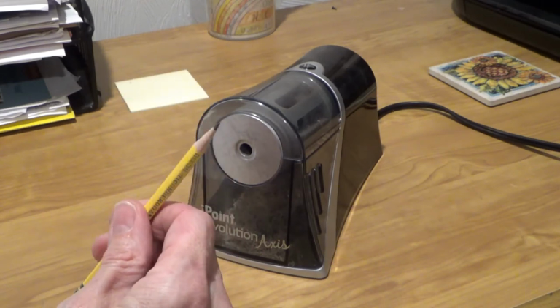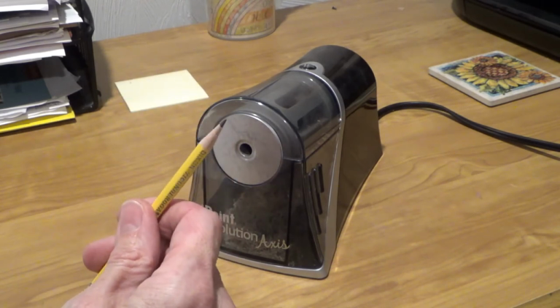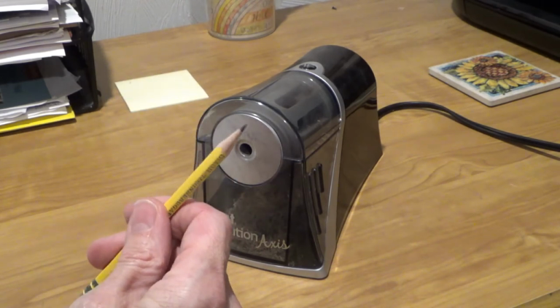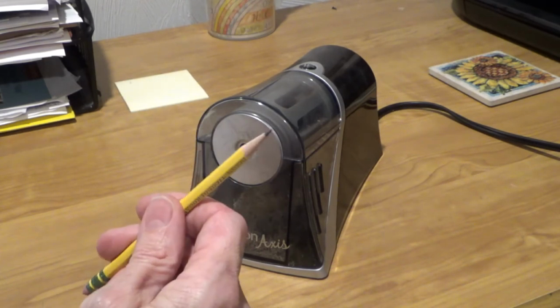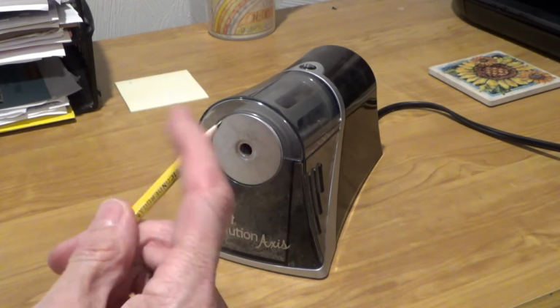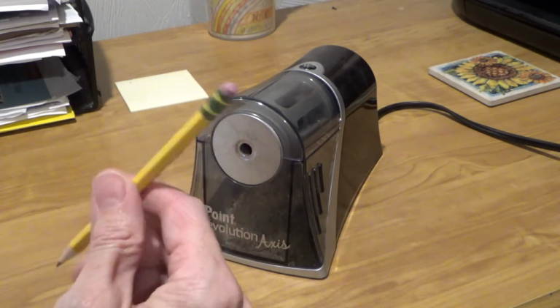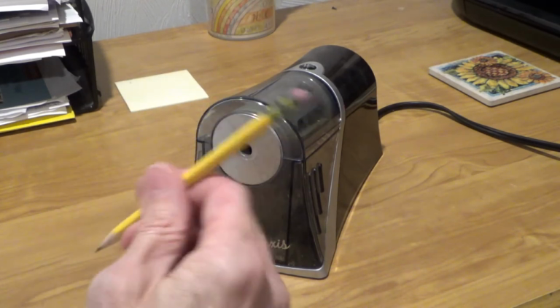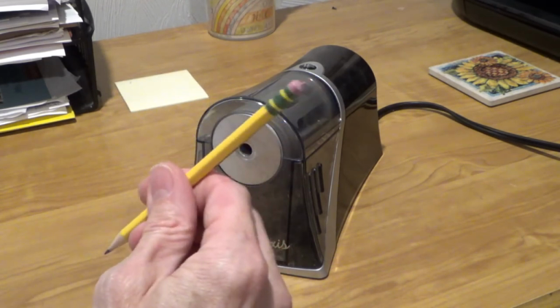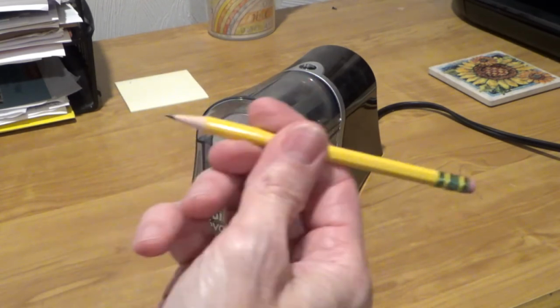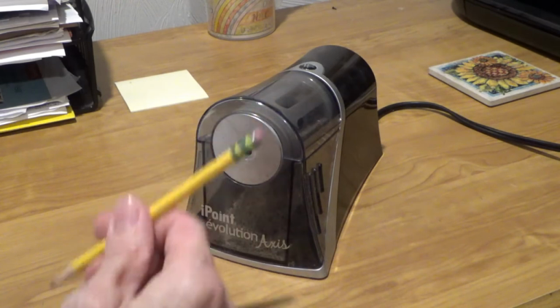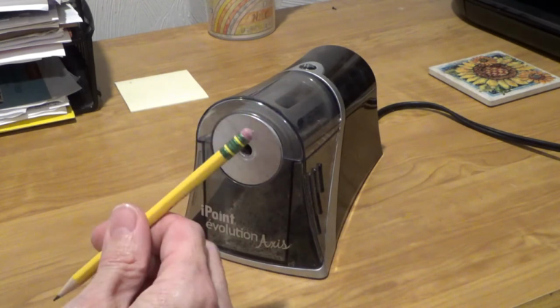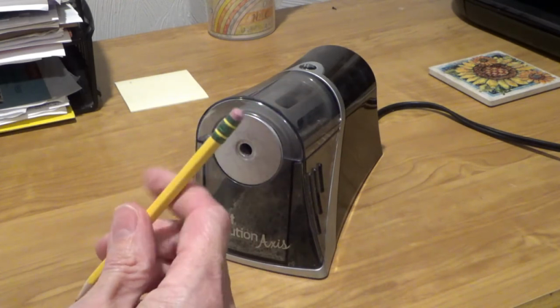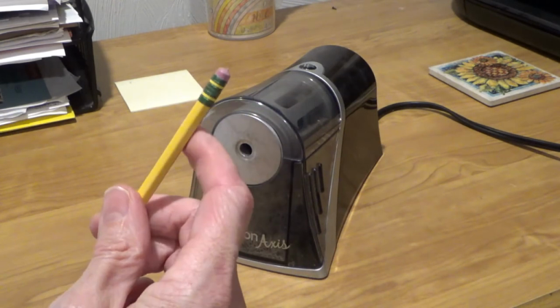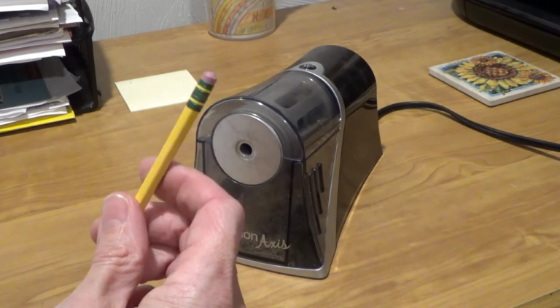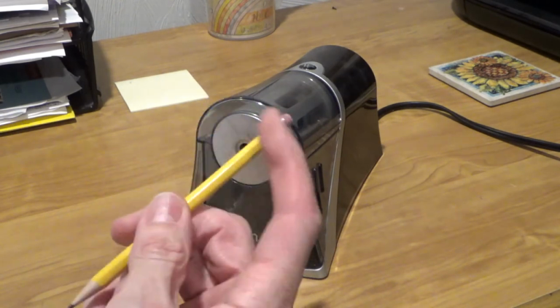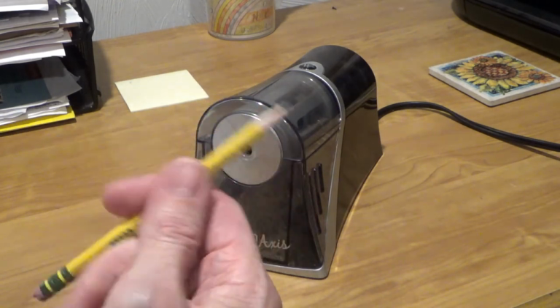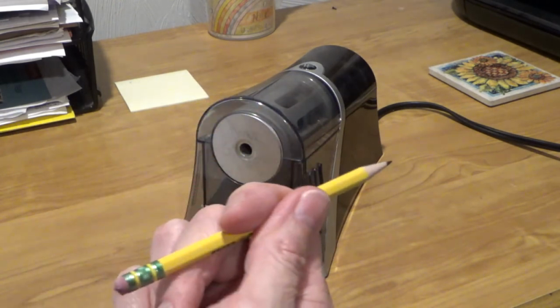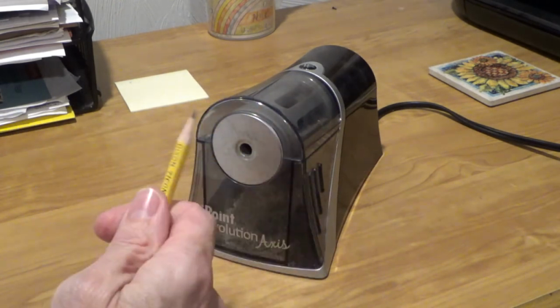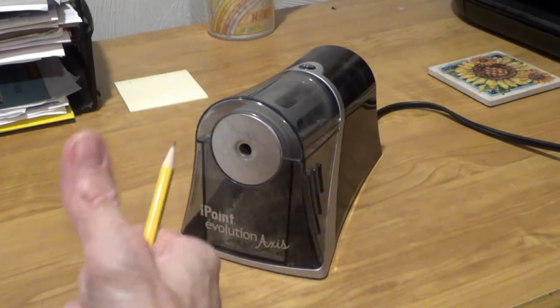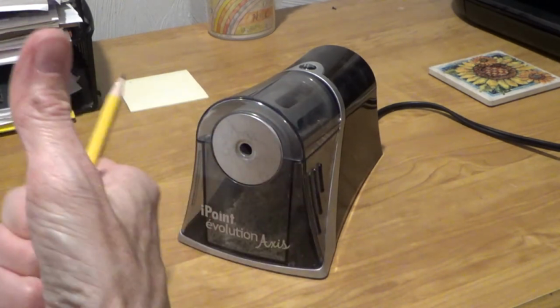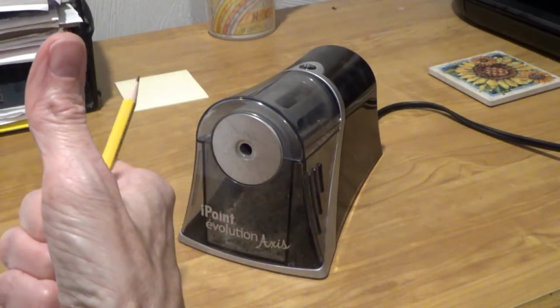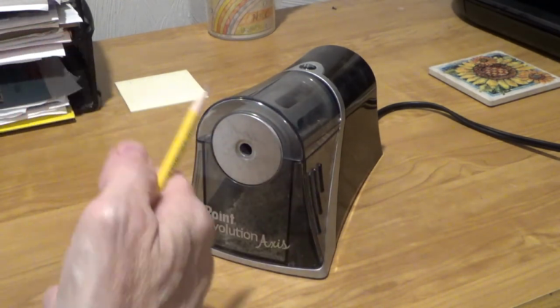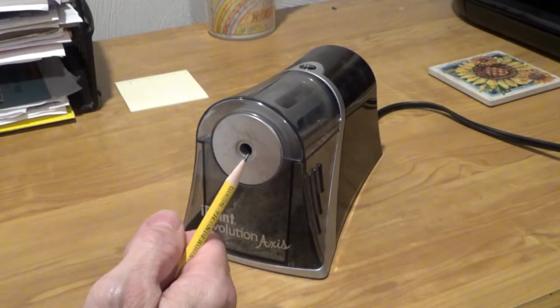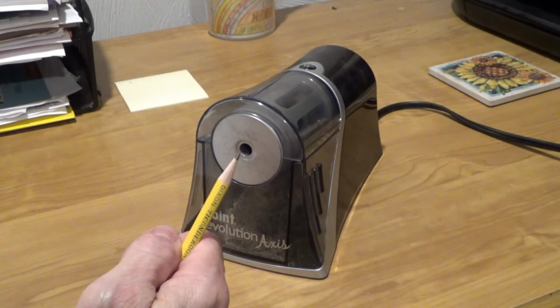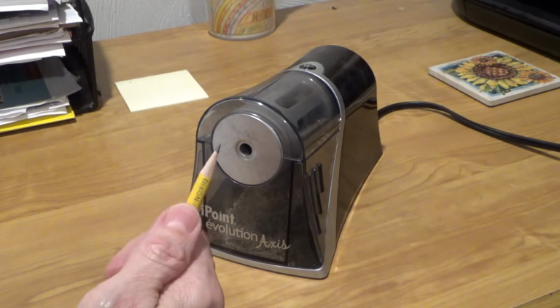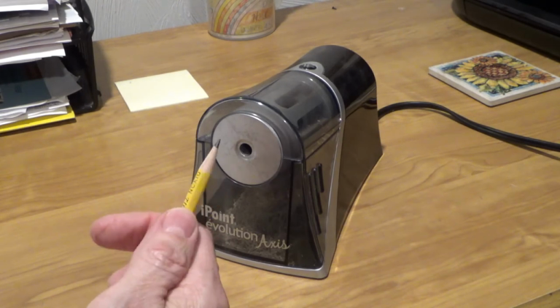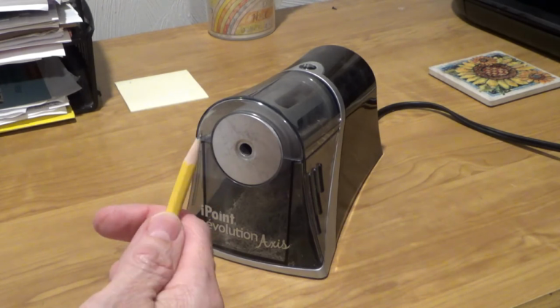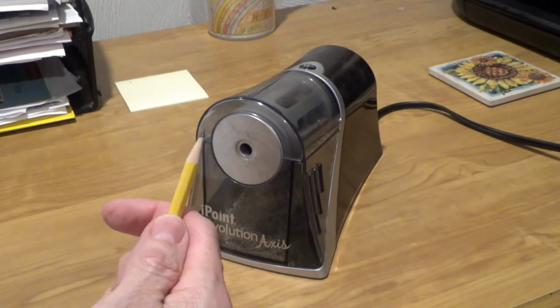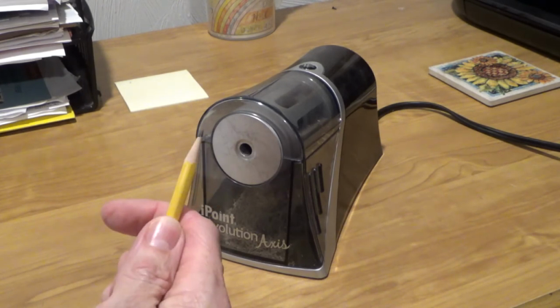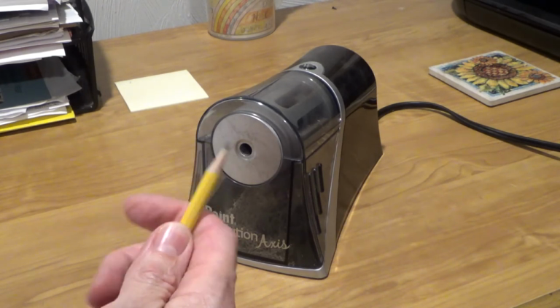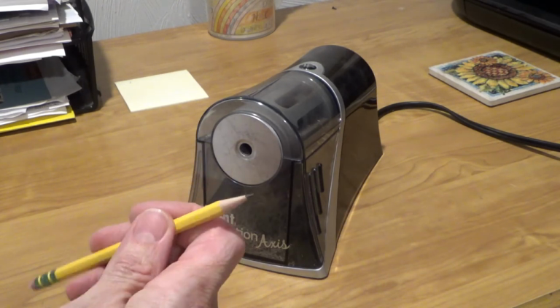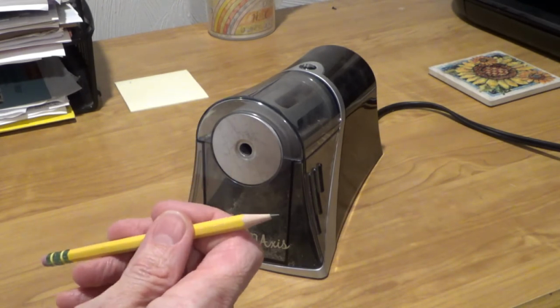Once it's sharp, you're ready to get back to writing whatever you want, like scripts for pointless YouTube videos. If you found this video helpful, click the like button below, and make sure you subscribe so you don't miss any future videos. Have a great day!